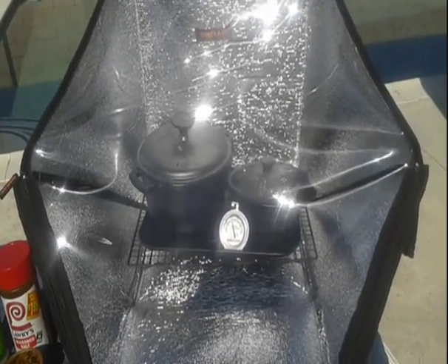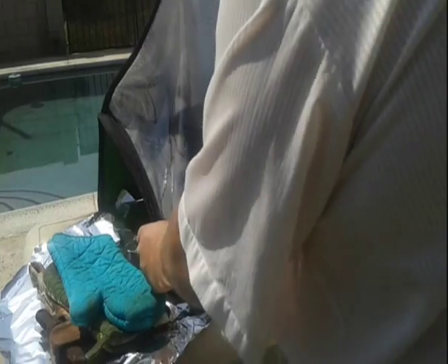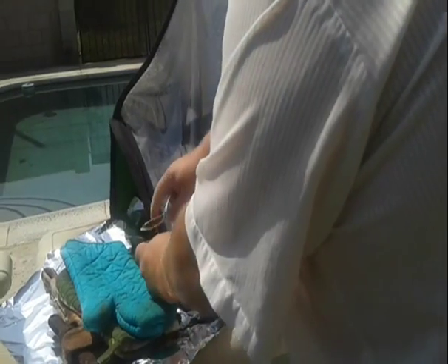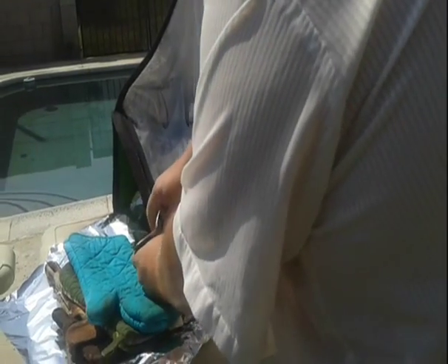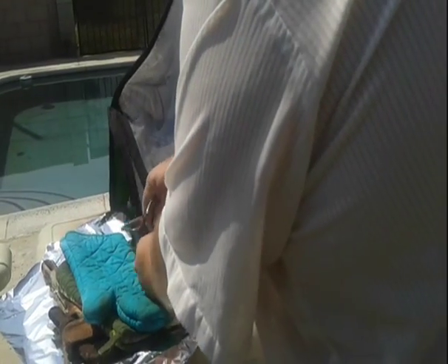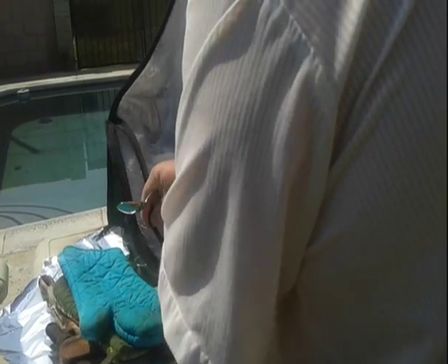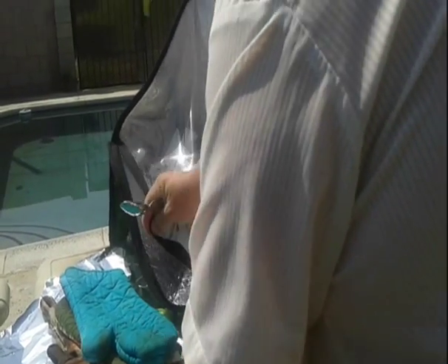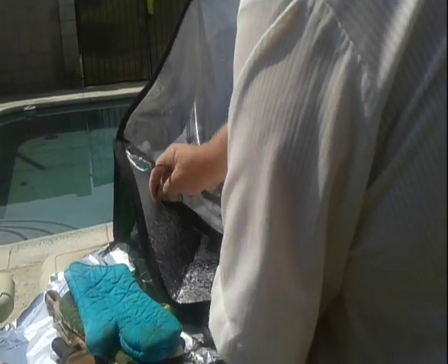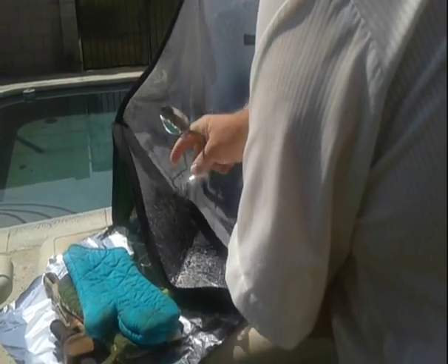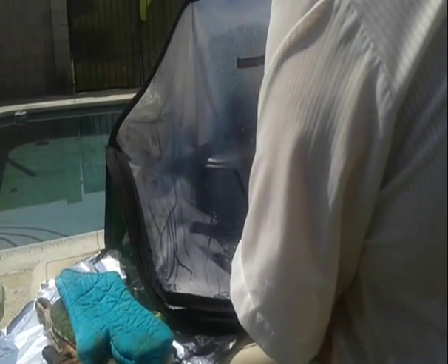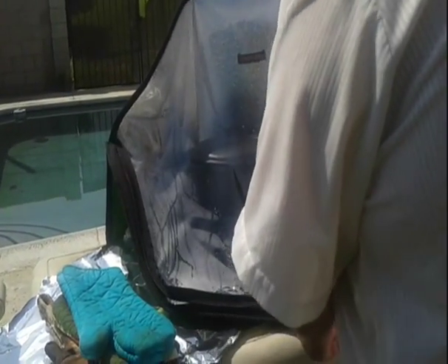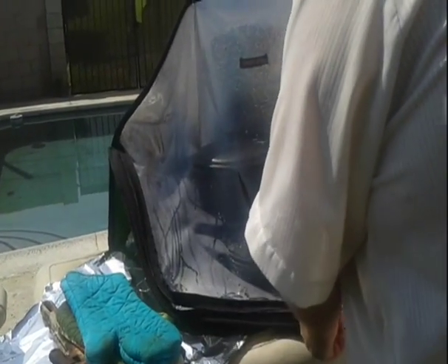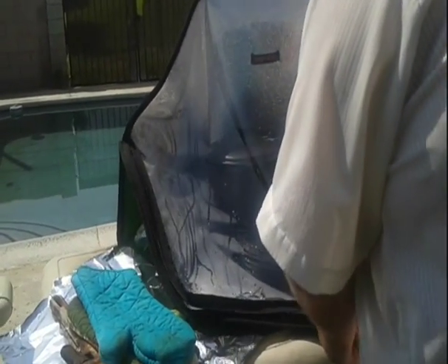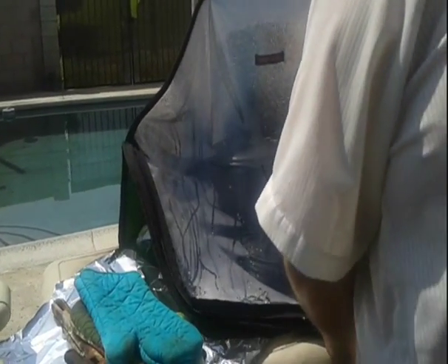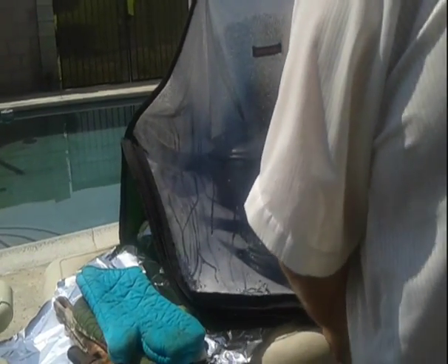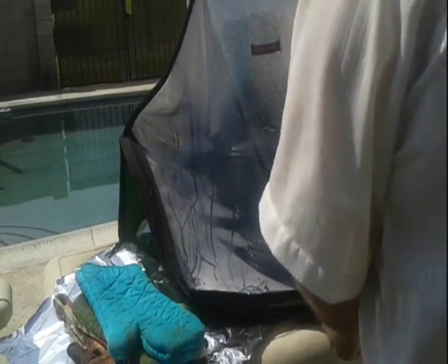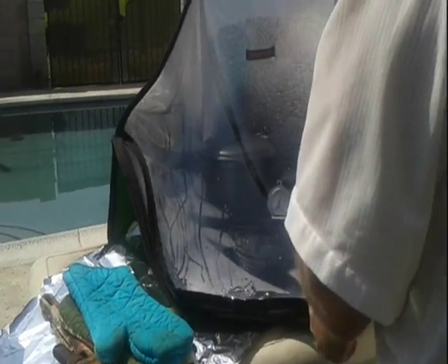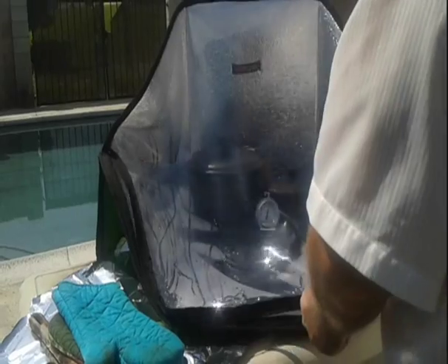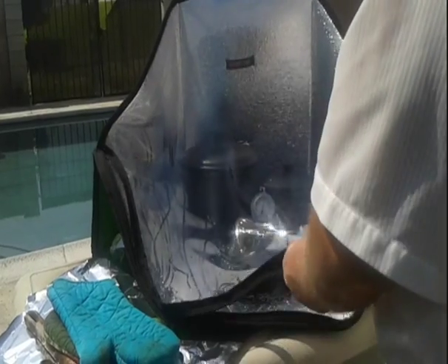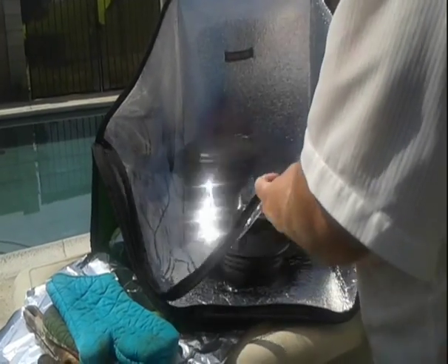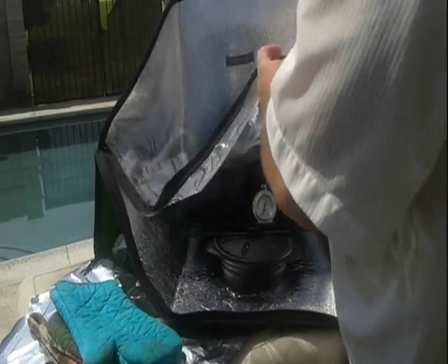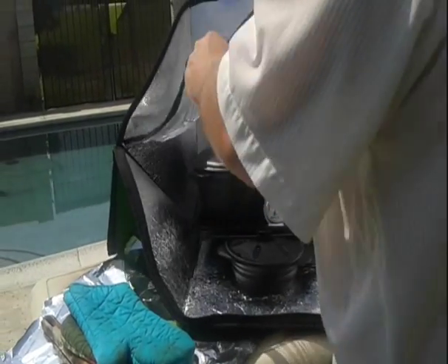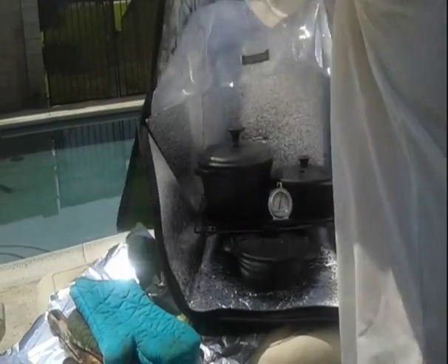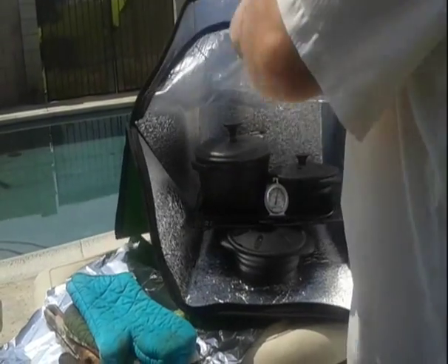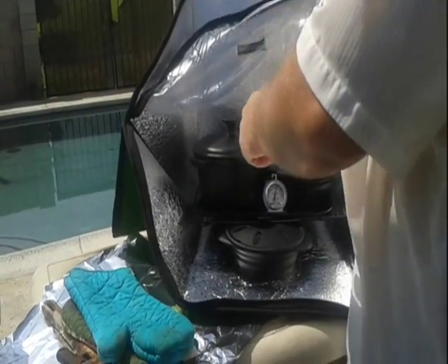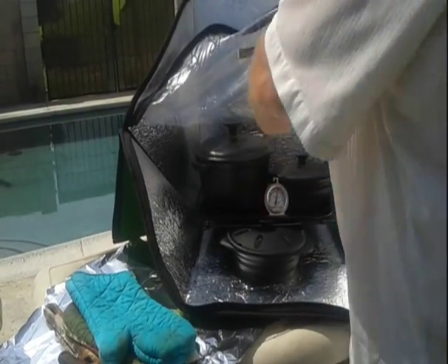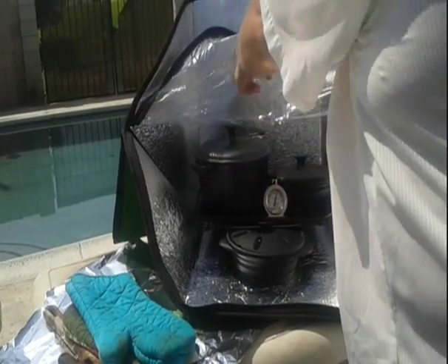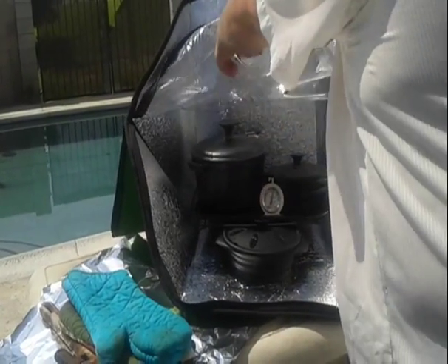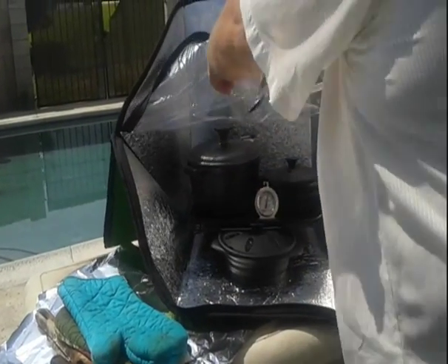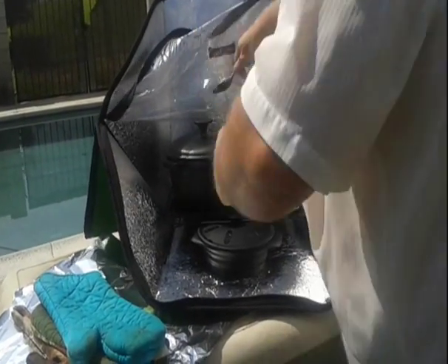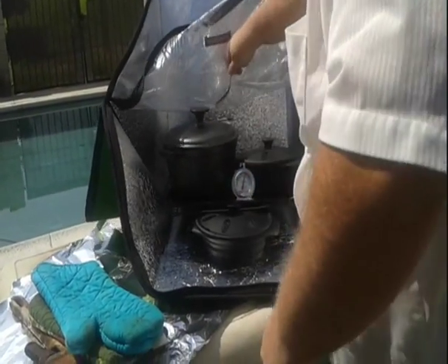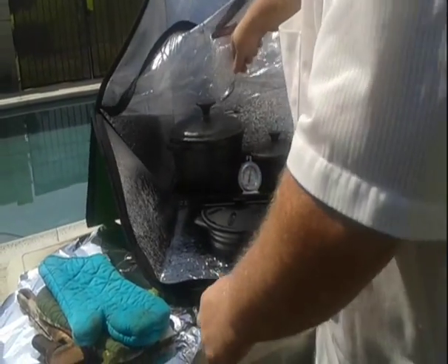Okay, here we are. We got the solar flare cooker — Sun Flare. Sun Flare. Kind of sounds like solar flare, doesn't it?